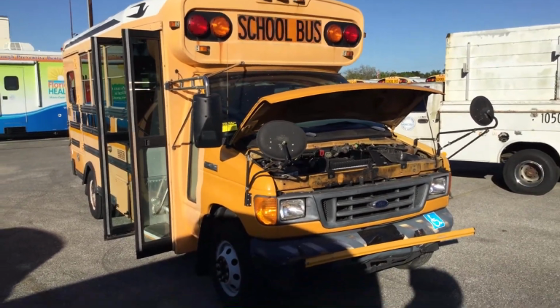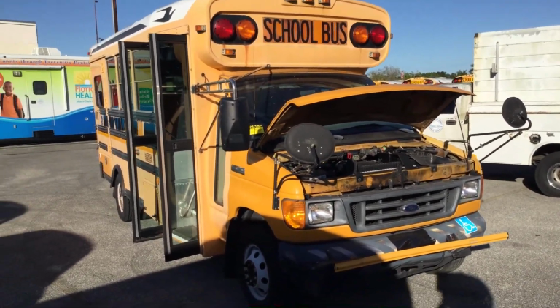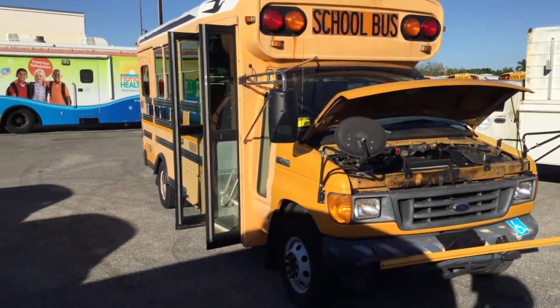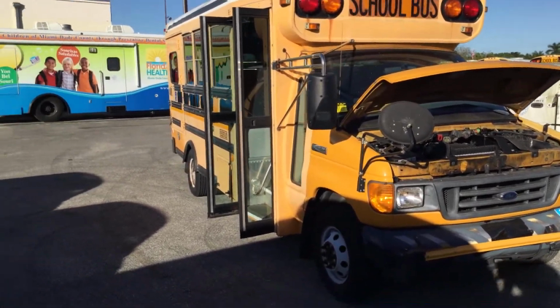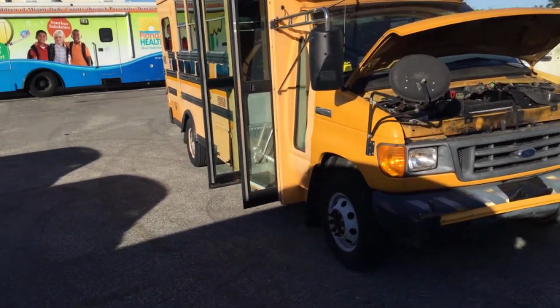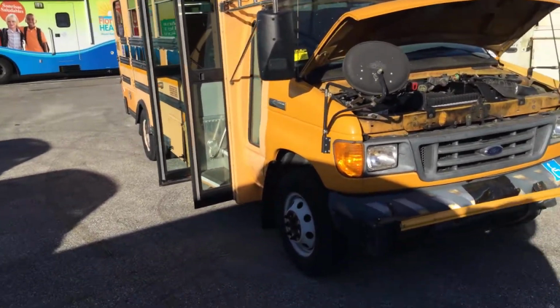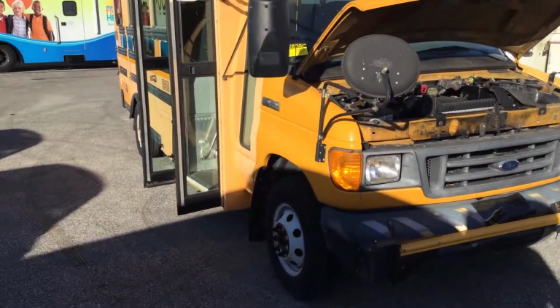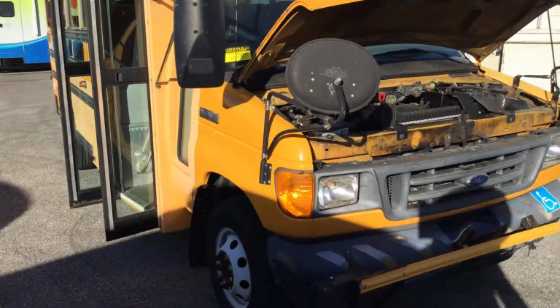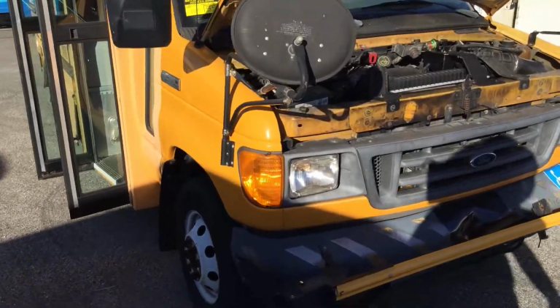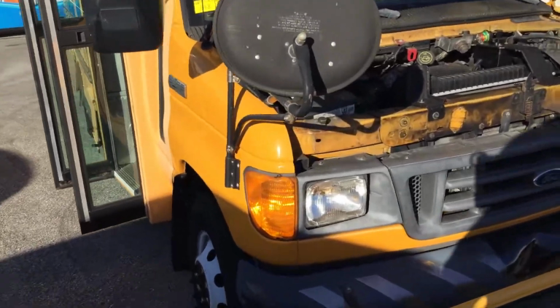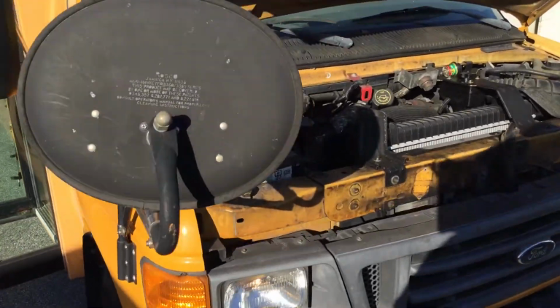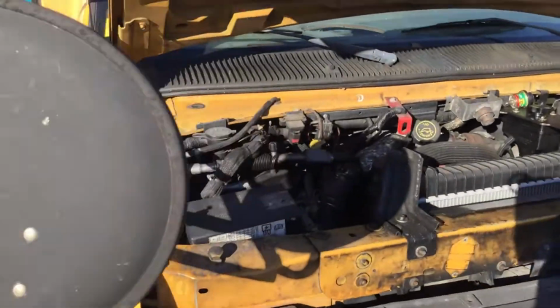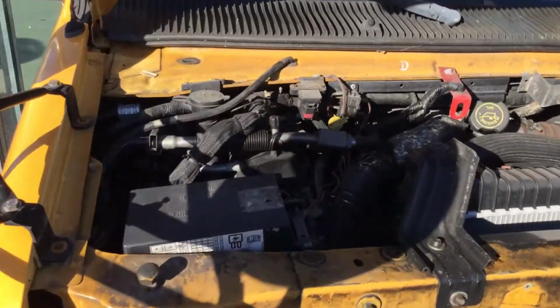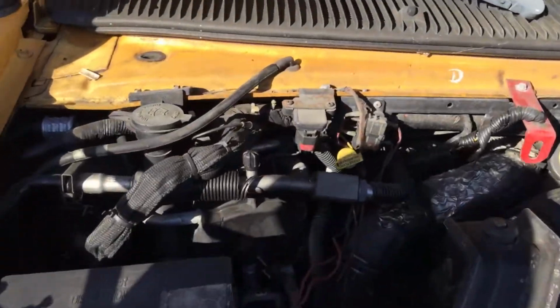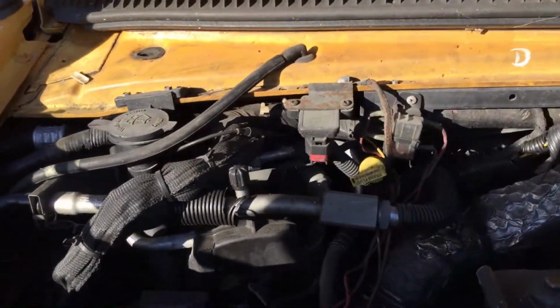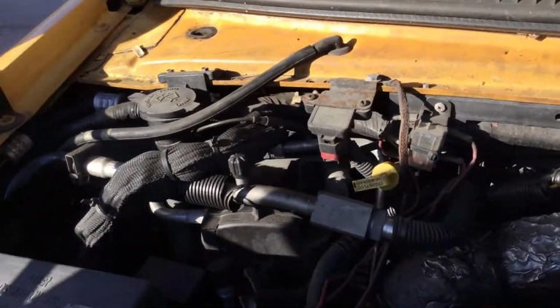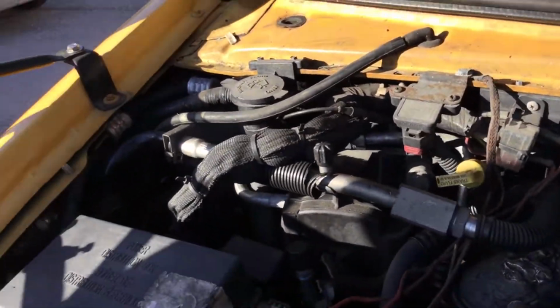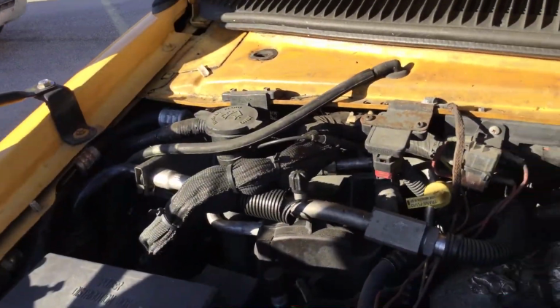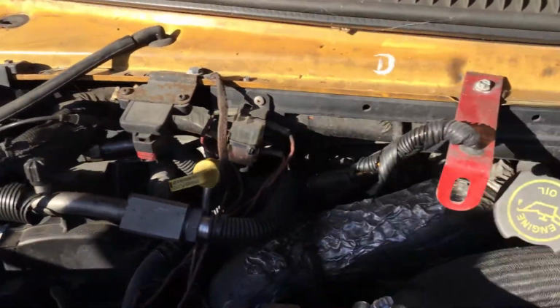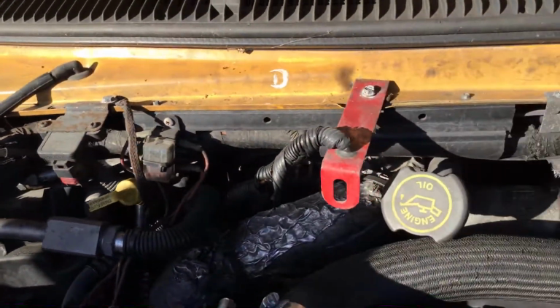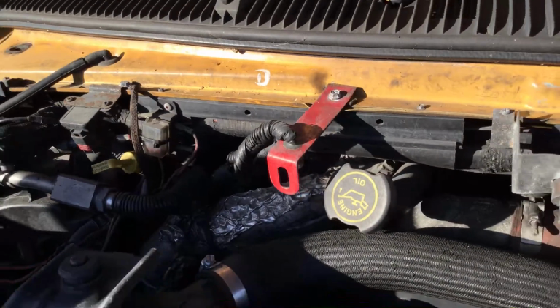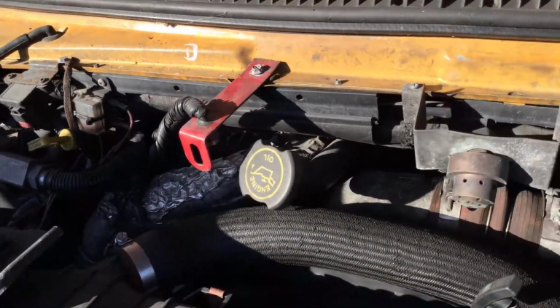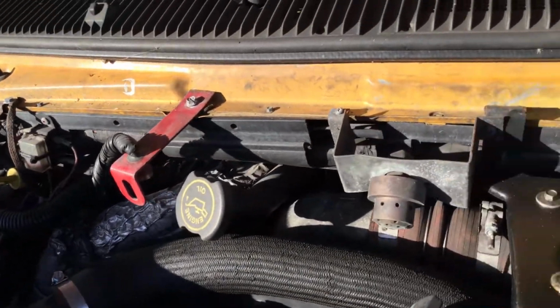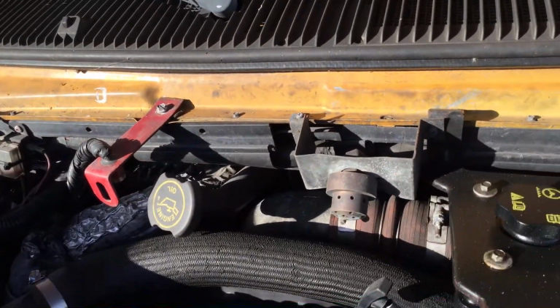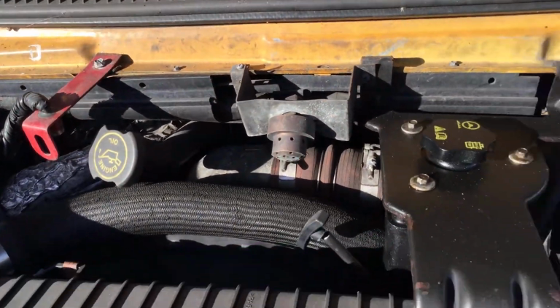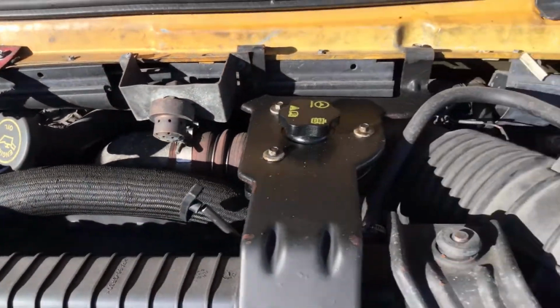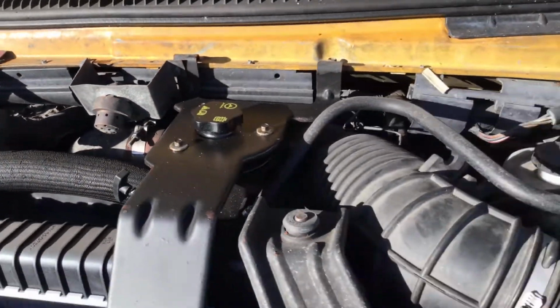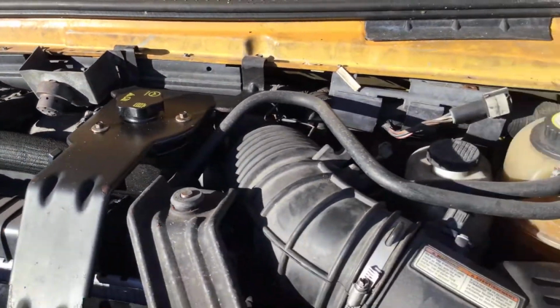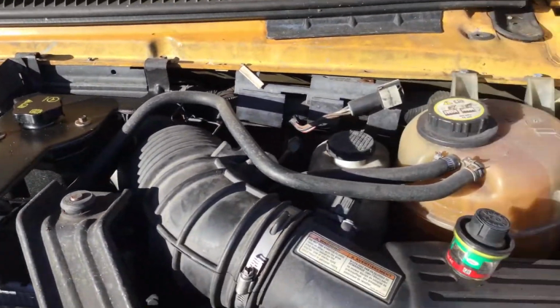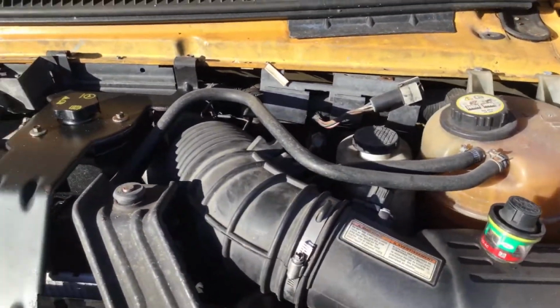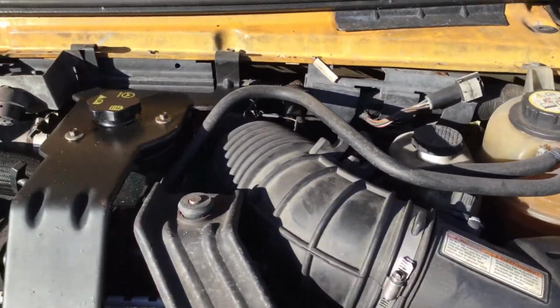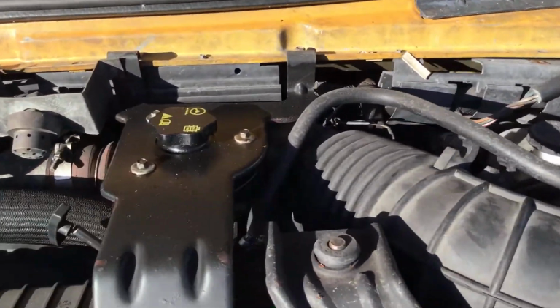Motor sounds good. It's been running for over an hour. It idles smooth, wraps up nice, automatic transmission engages, and the AC is cold.